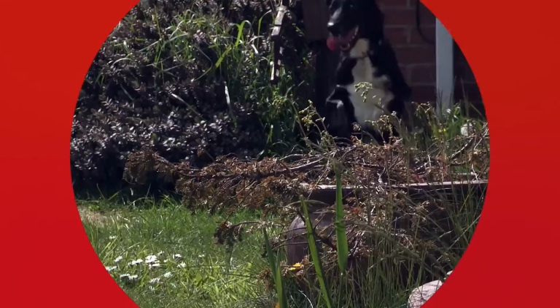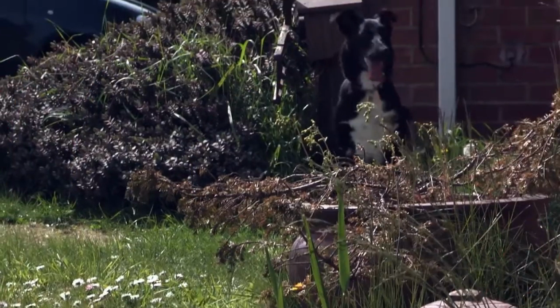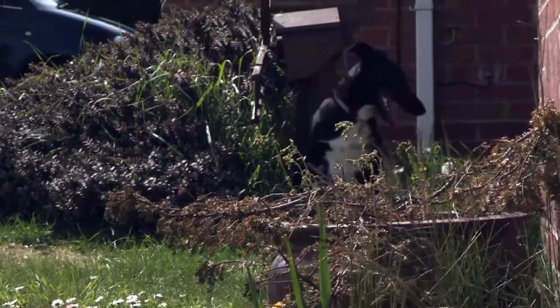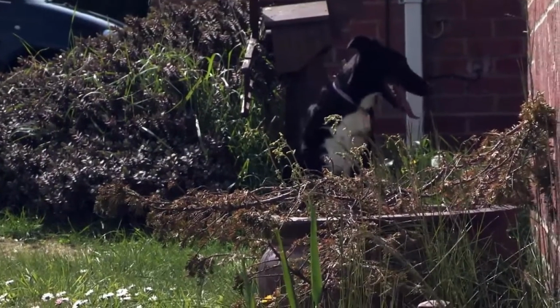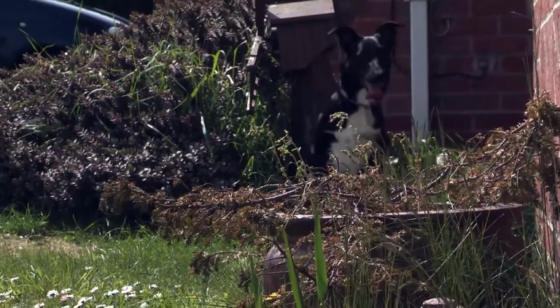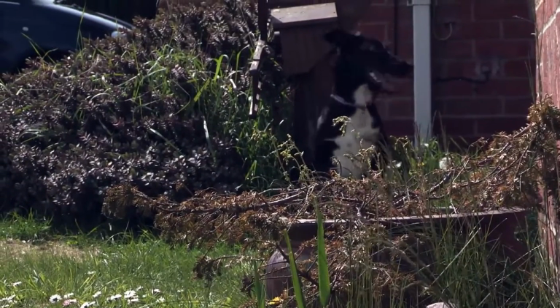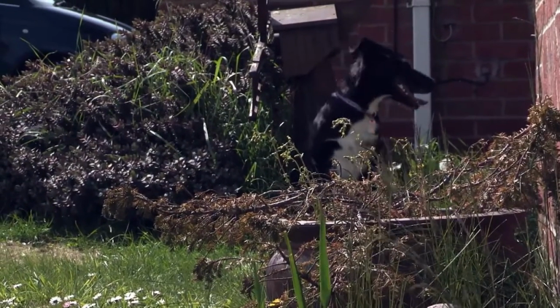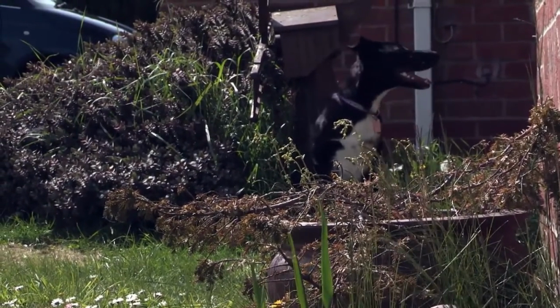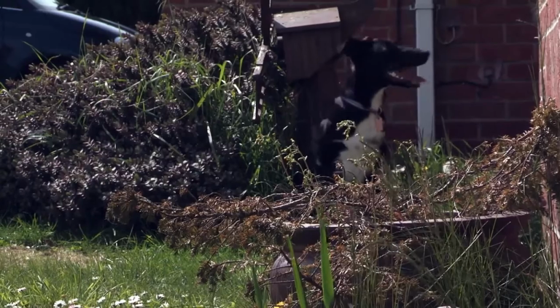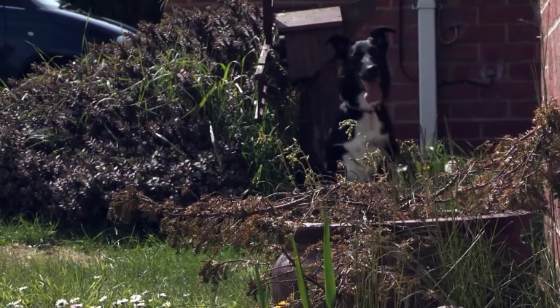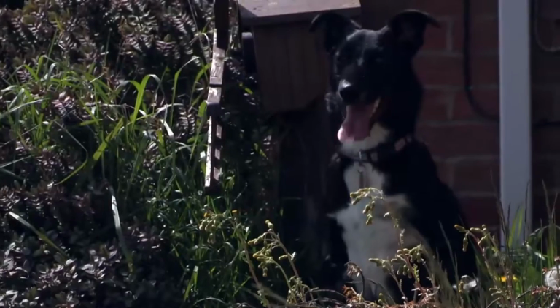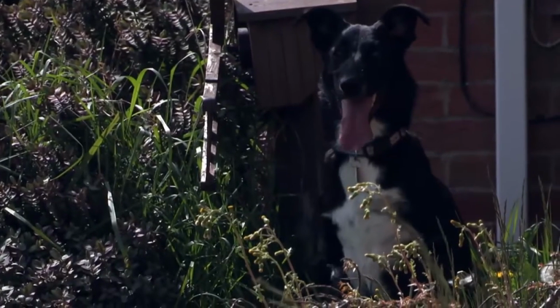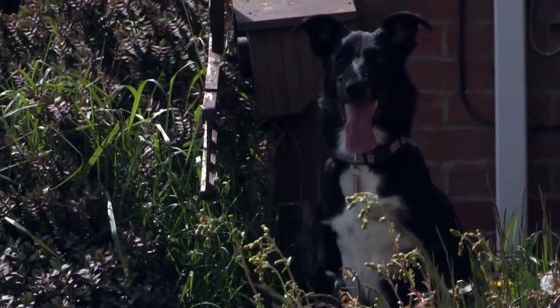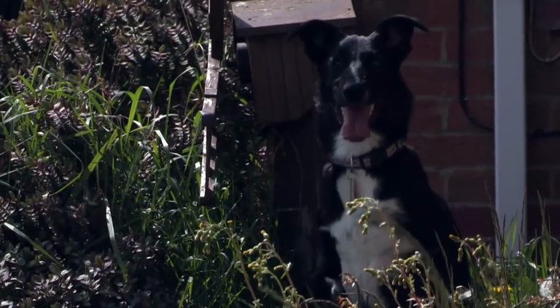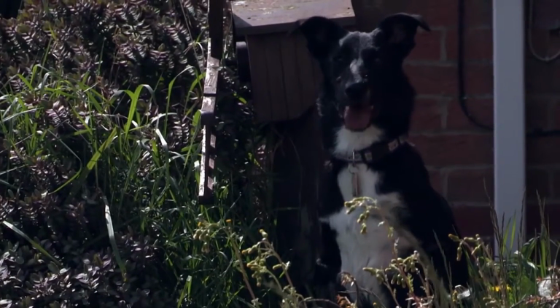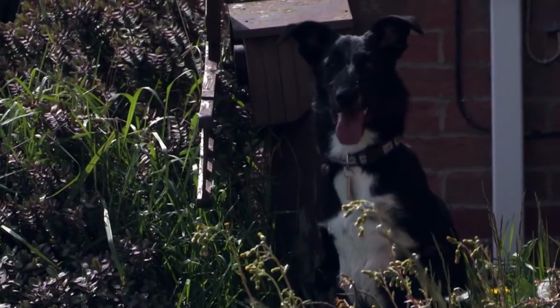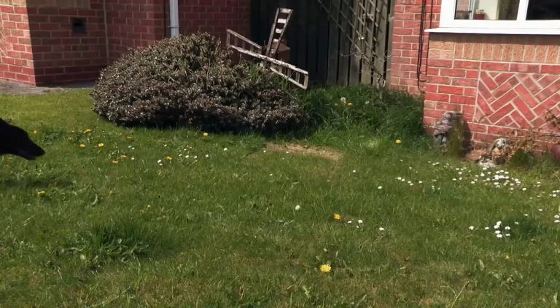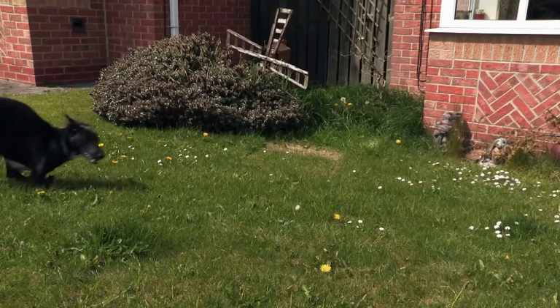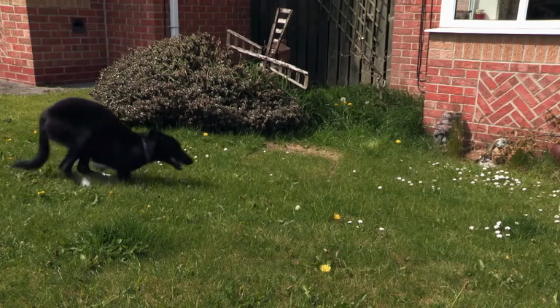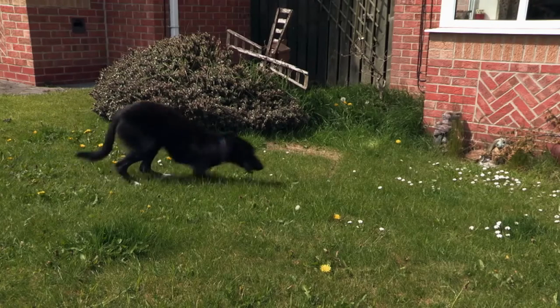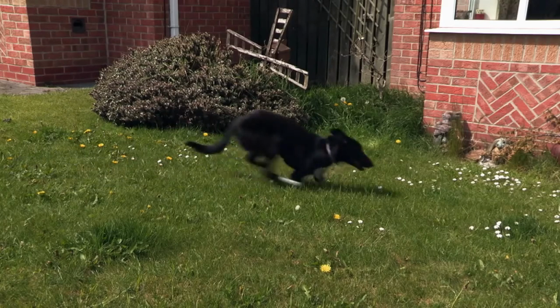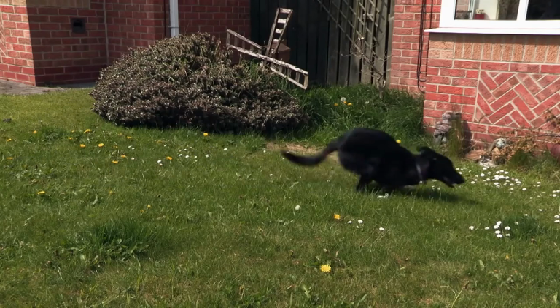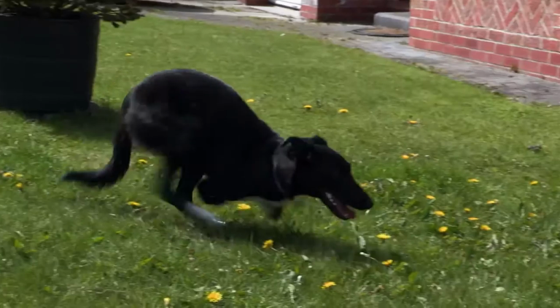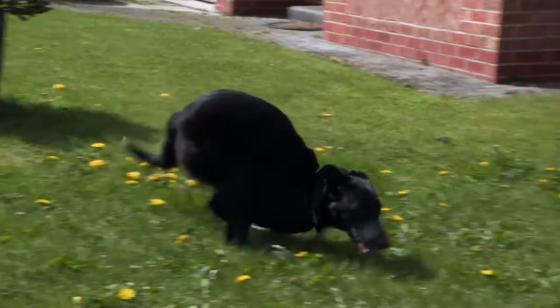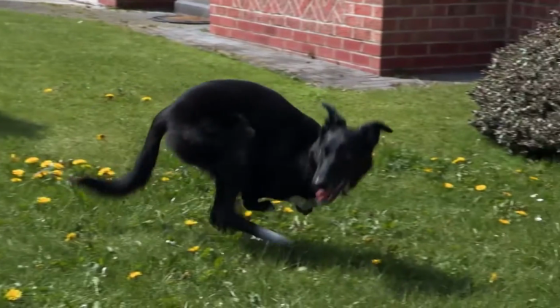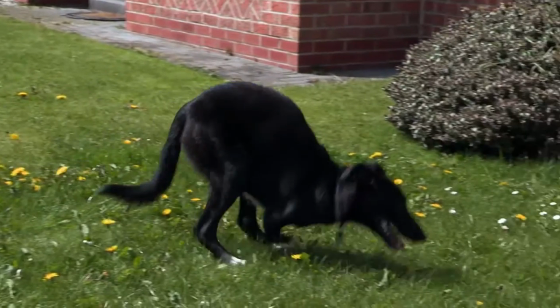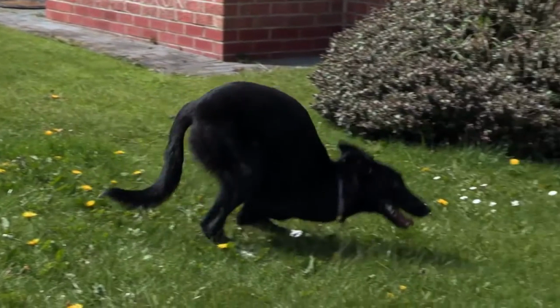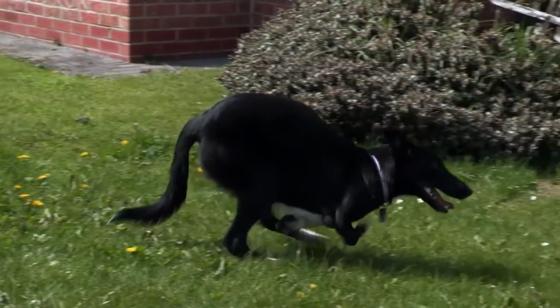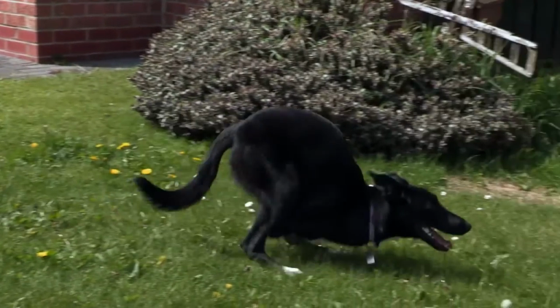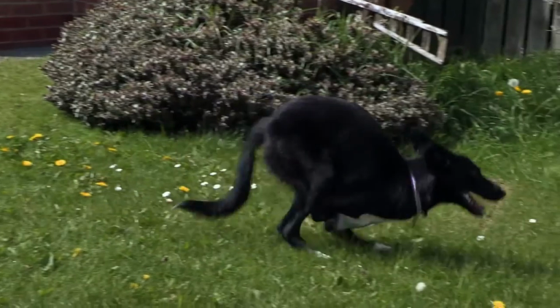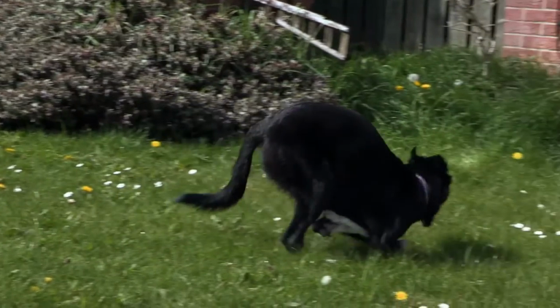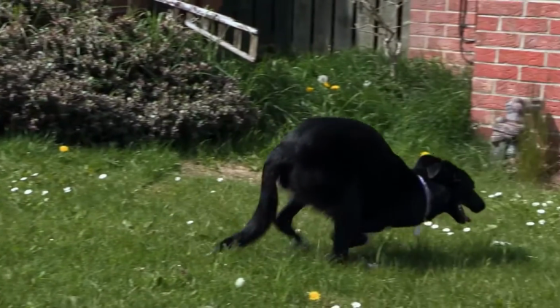Meet one-year-old Roo. Like most dogs her age, she's happy, energetic and full of life. But there's something very special about this little doggy — your eyes aren't deceiving you. She is walking on two legs. Well, hopping.